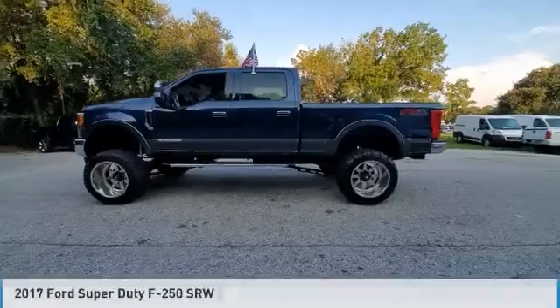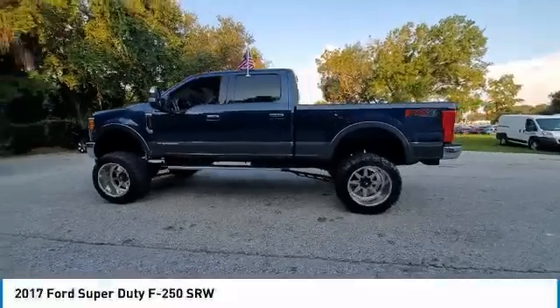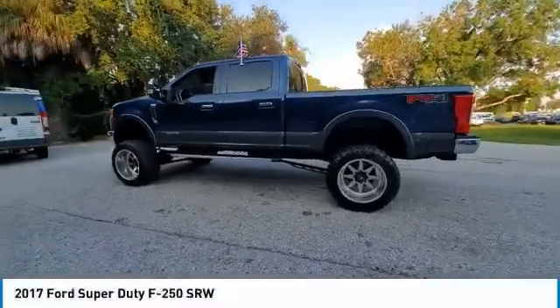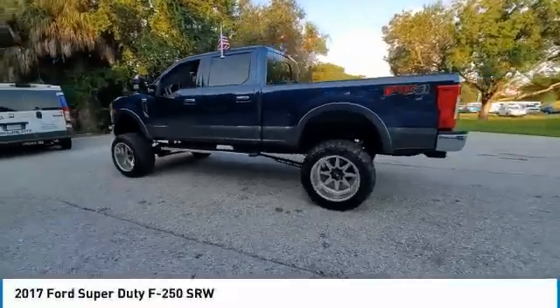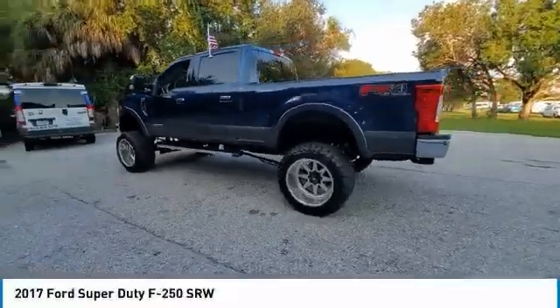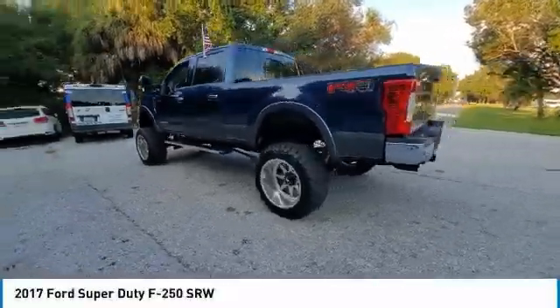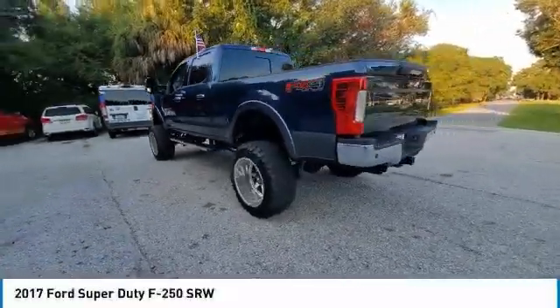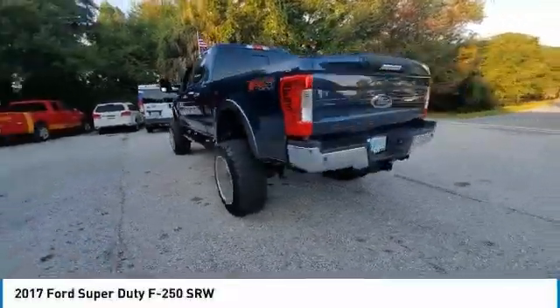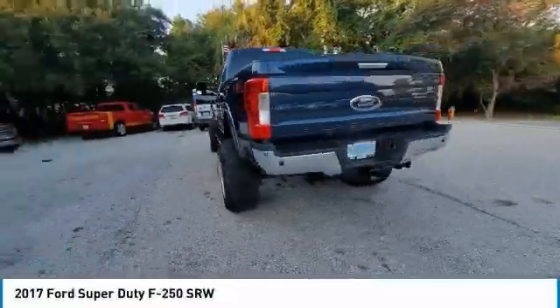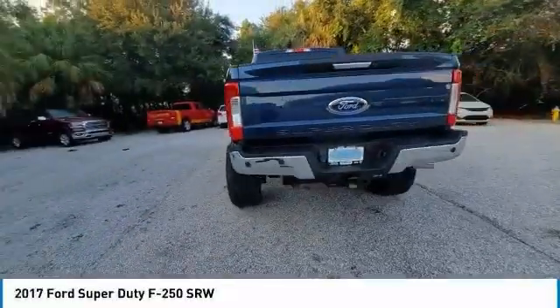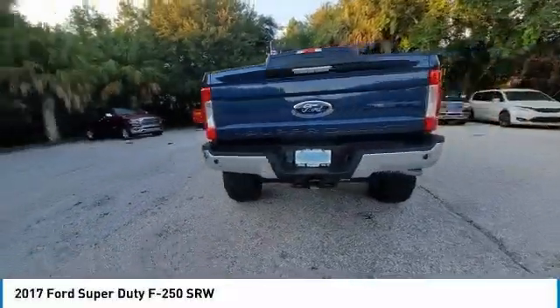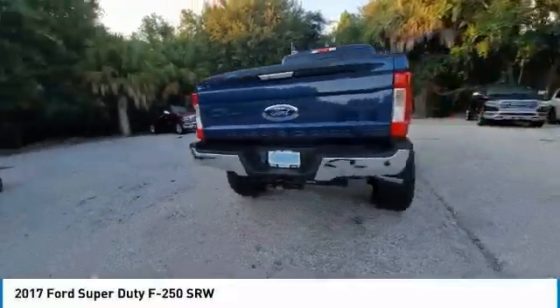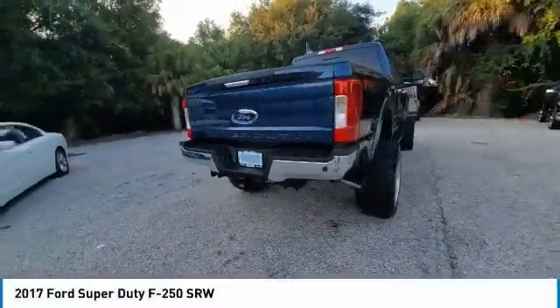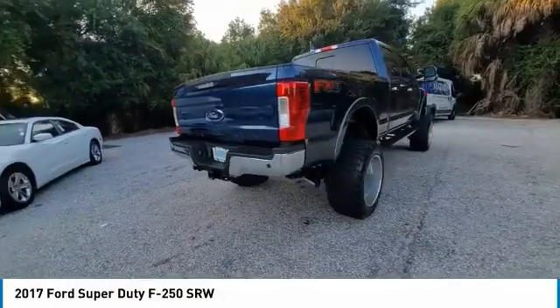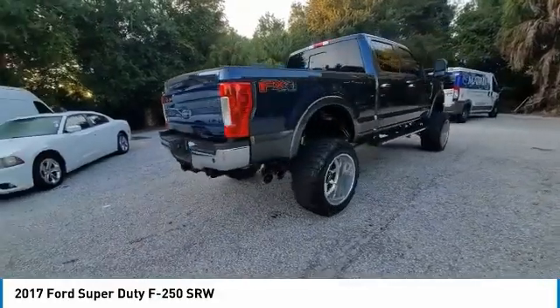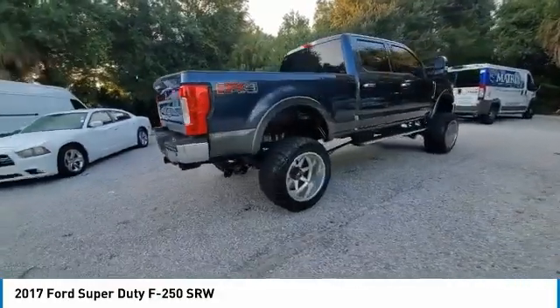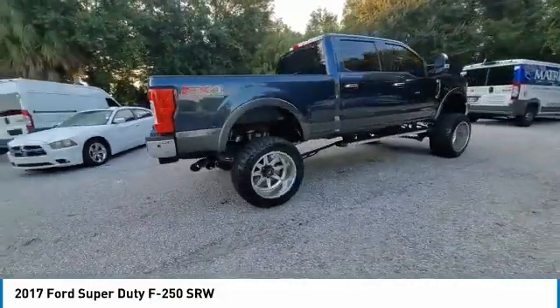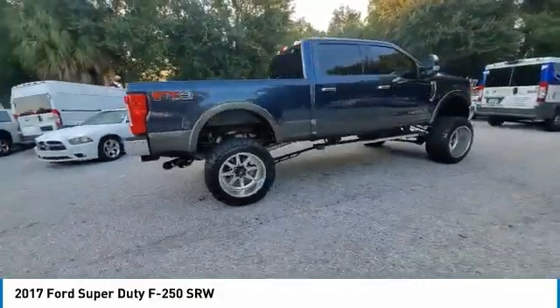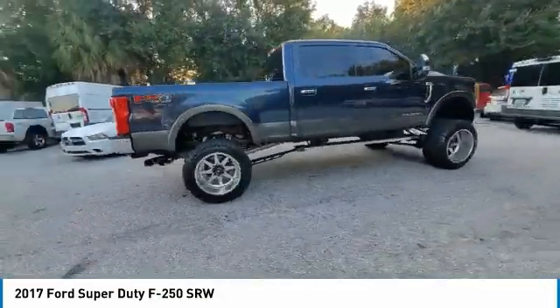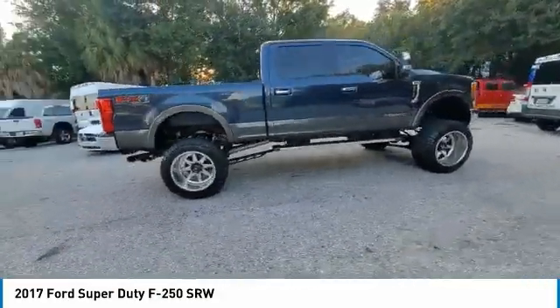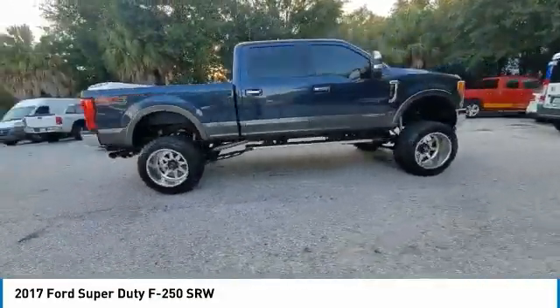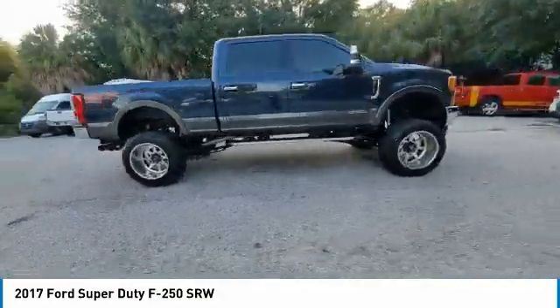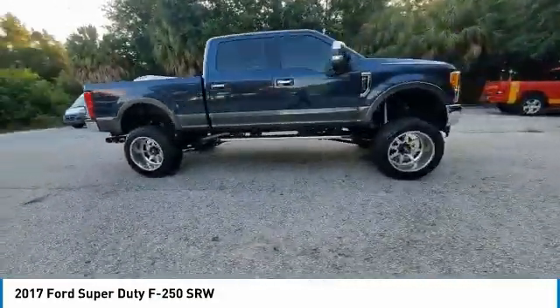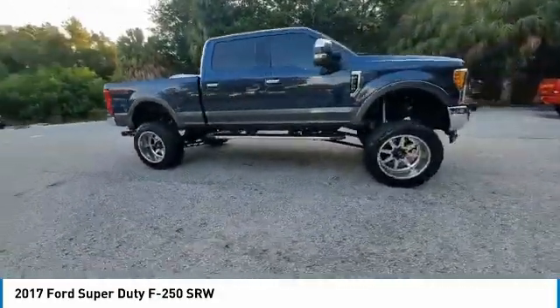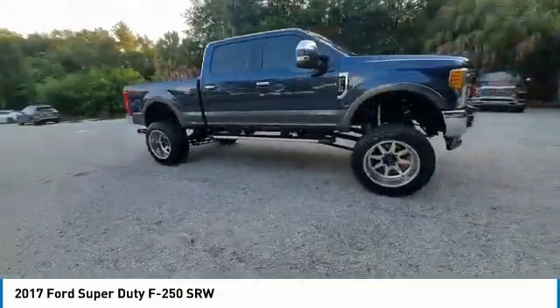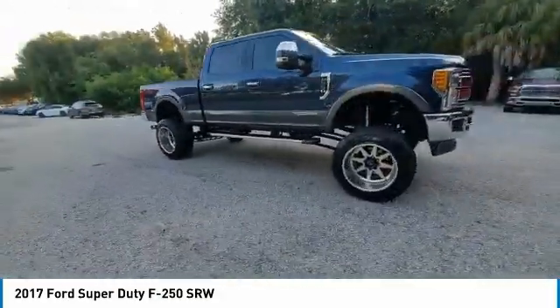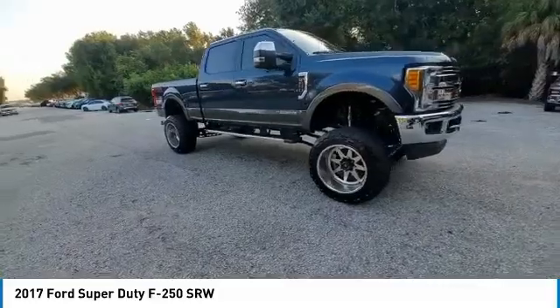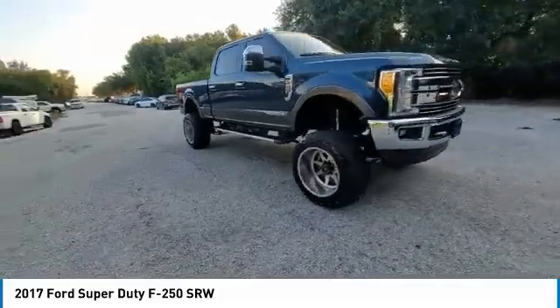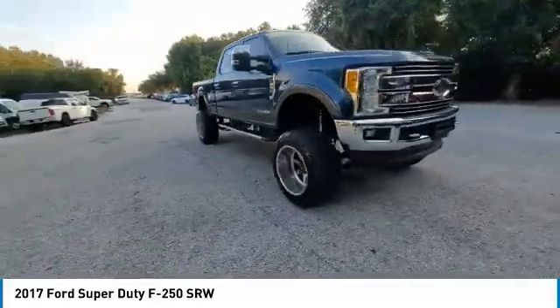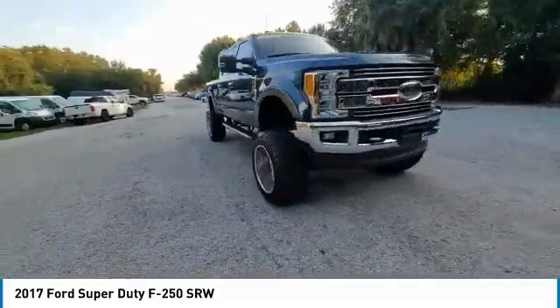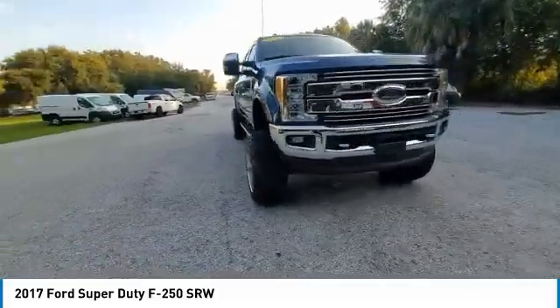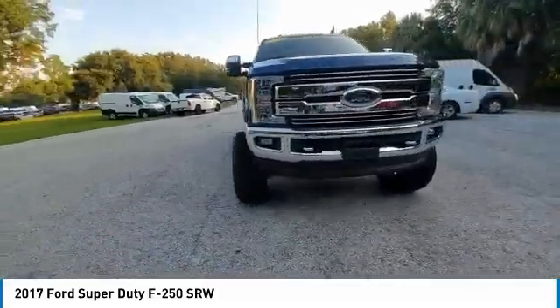We are pleased to show you the 2017 F-250 Super Duty — head-to-head fuel efficiency, head-to-head towing, head-to-head torque. Ford F-250 Super Duty.